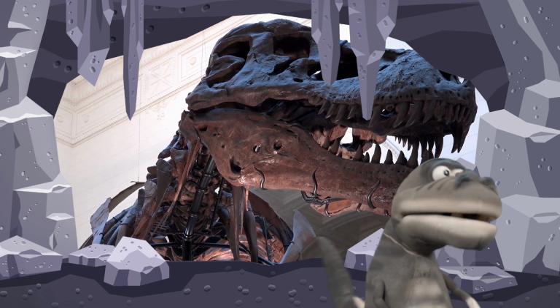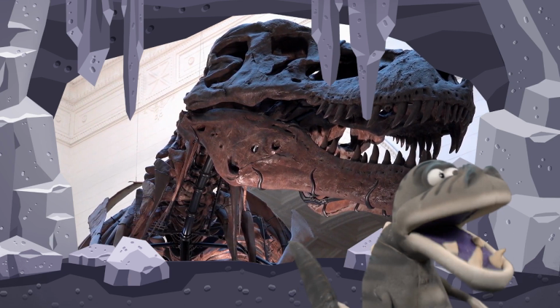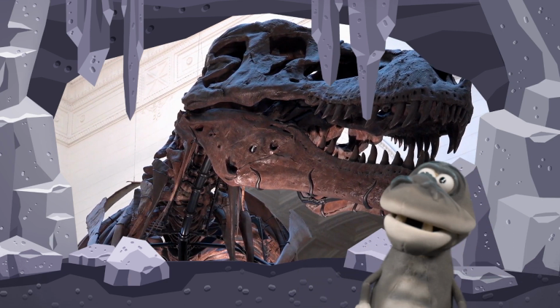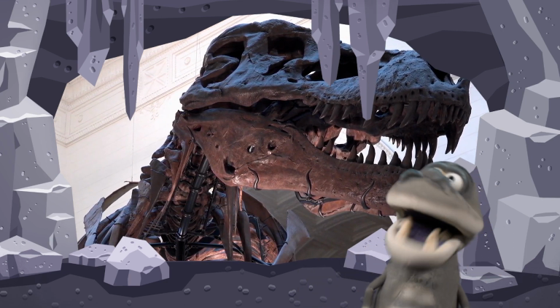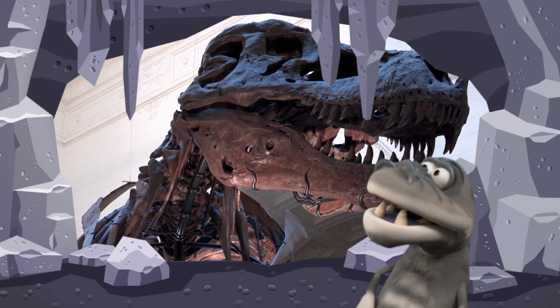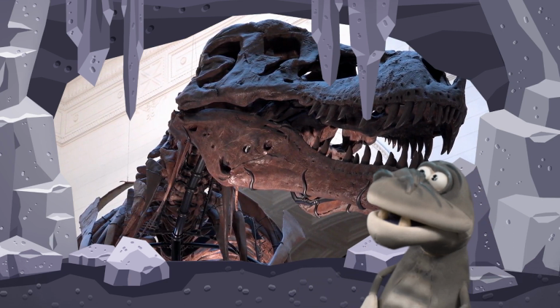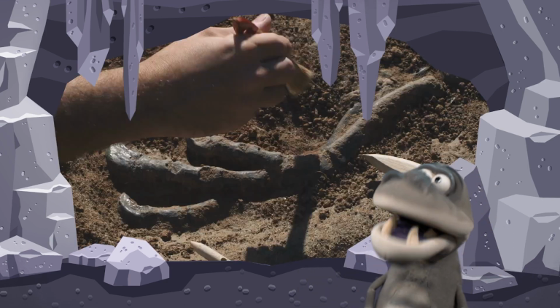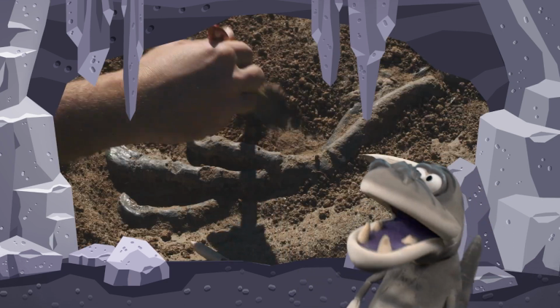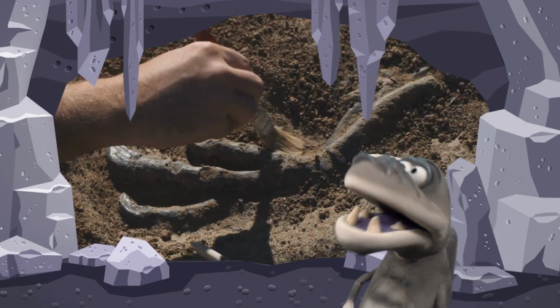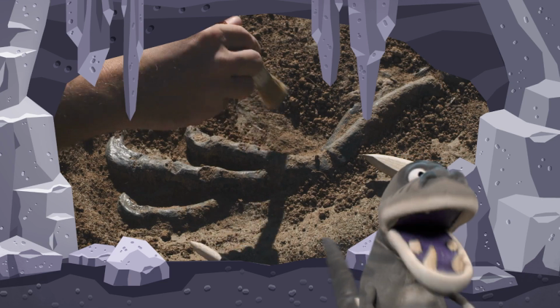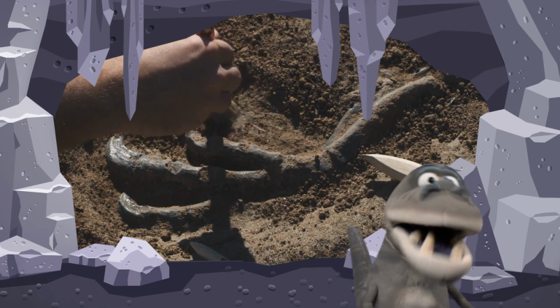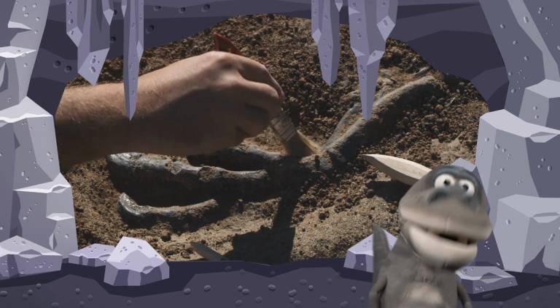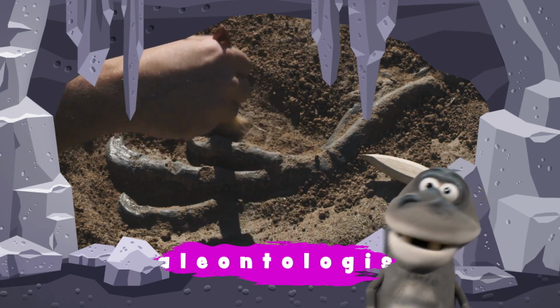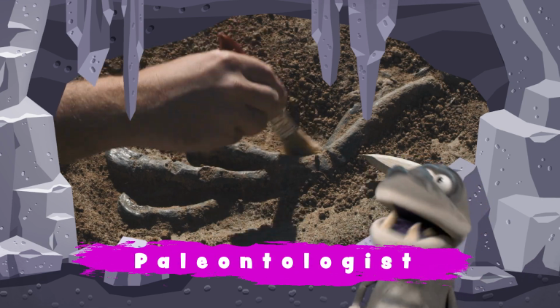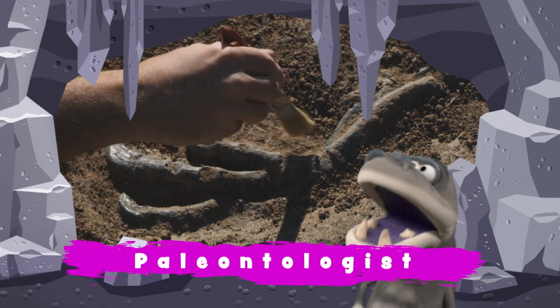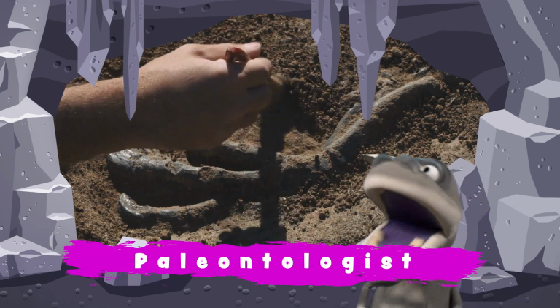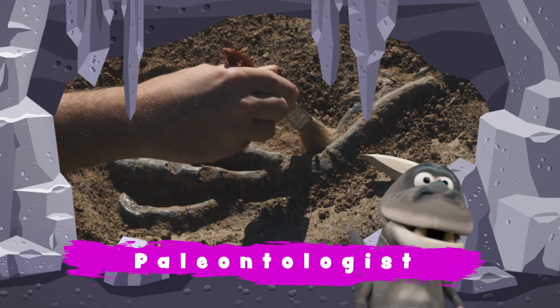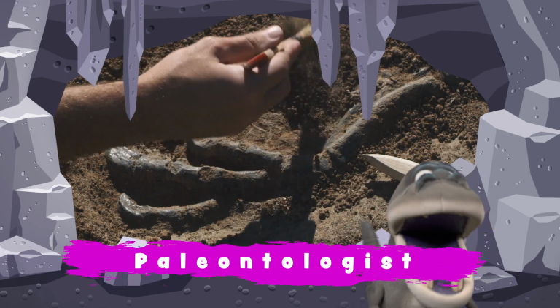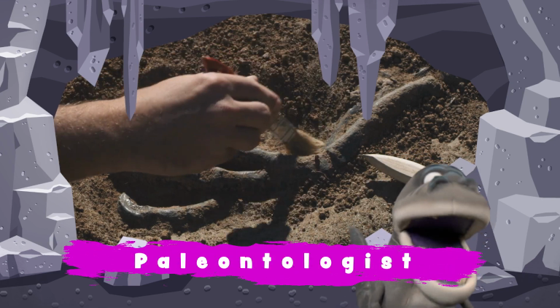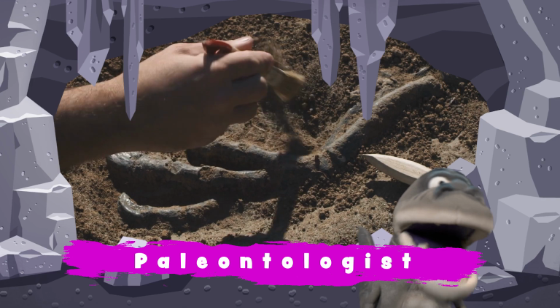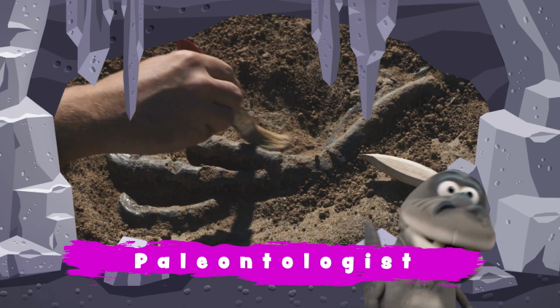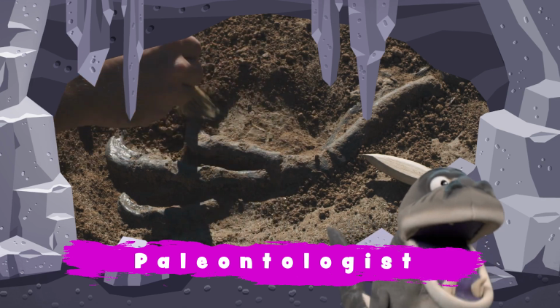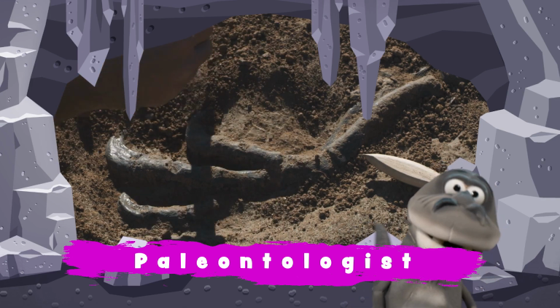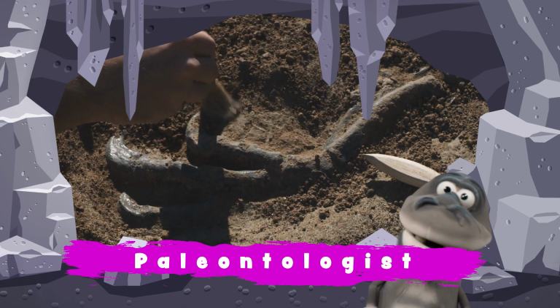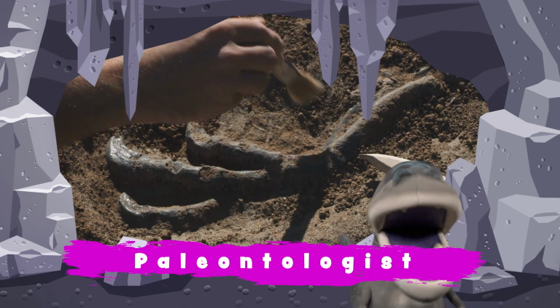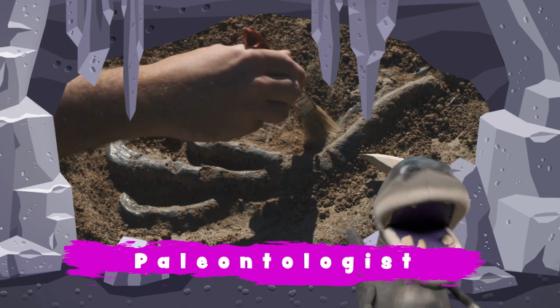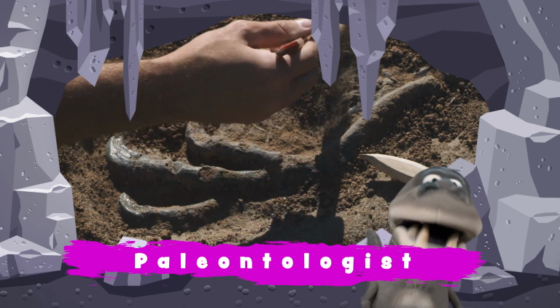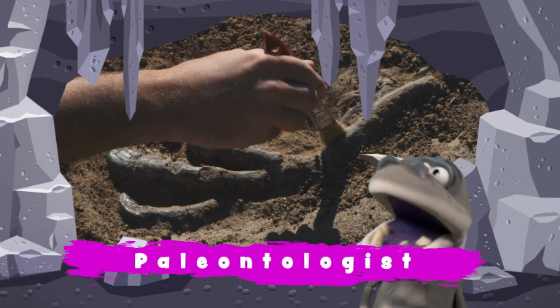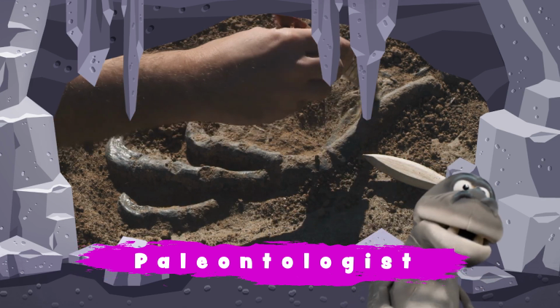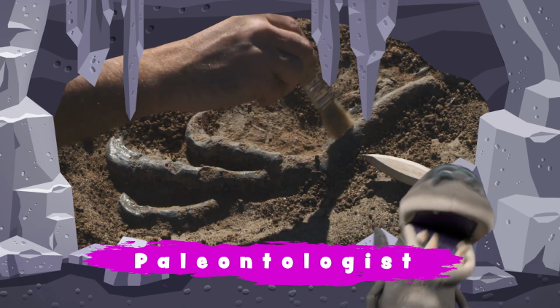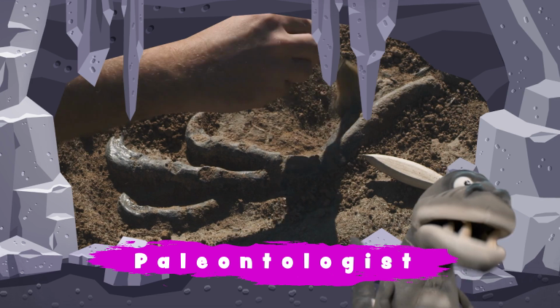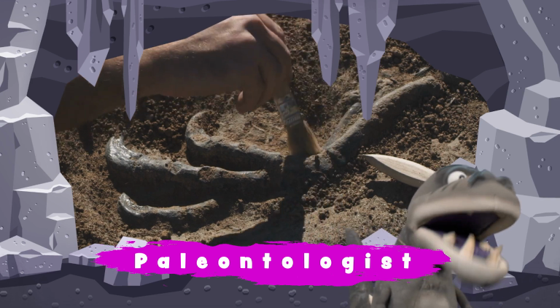Next time you see a museum and you see a dinosaur in a museum, well, that dinosaur was dug up by a paleontologist. Repeat after me, one more time: a paleontologist.